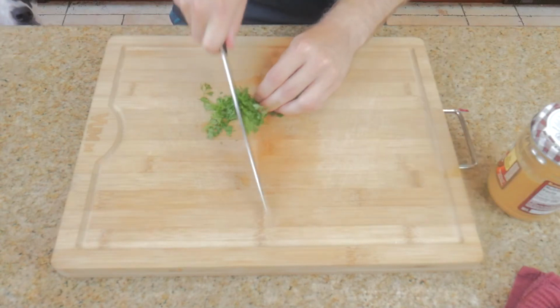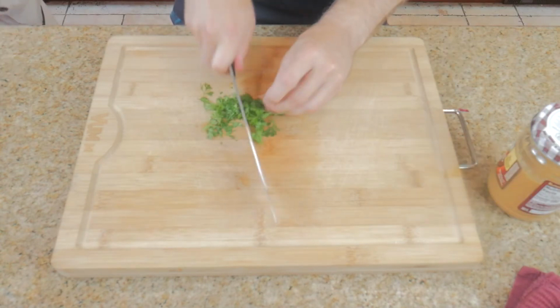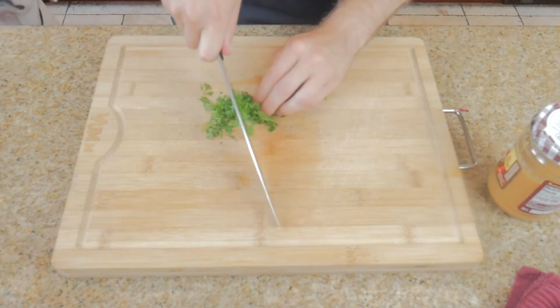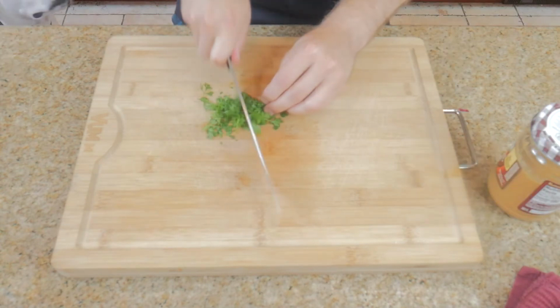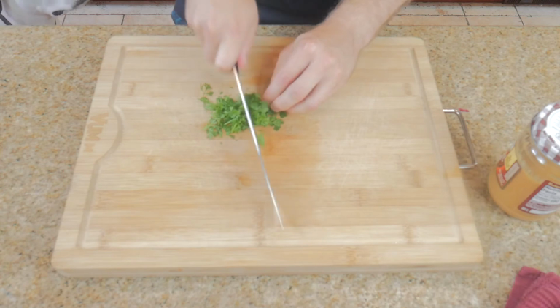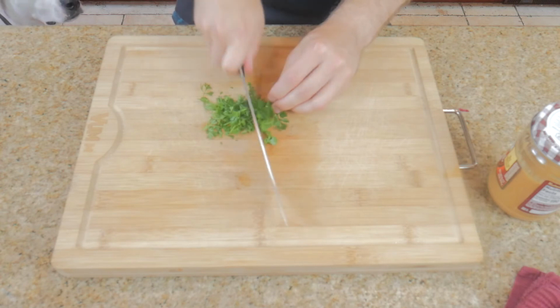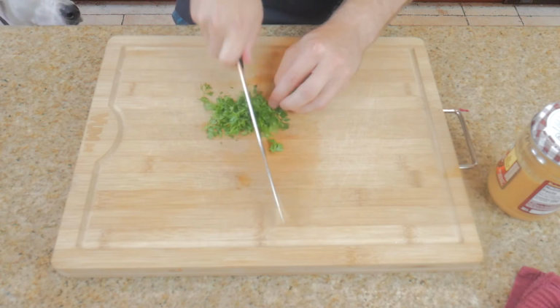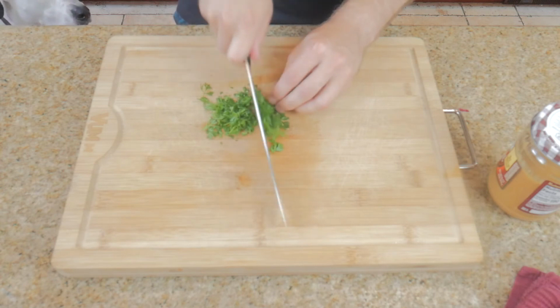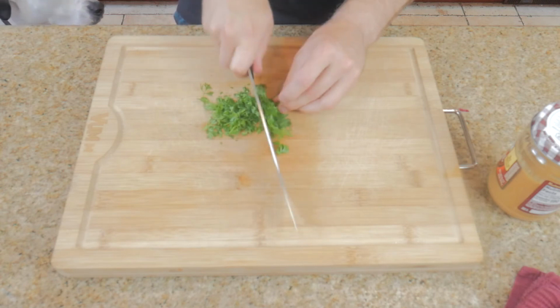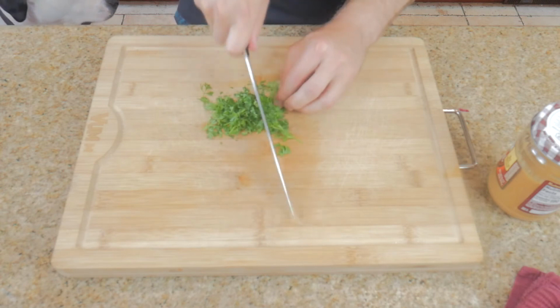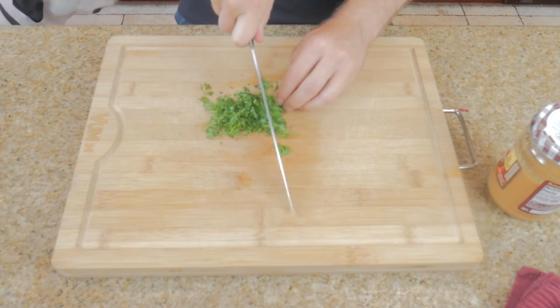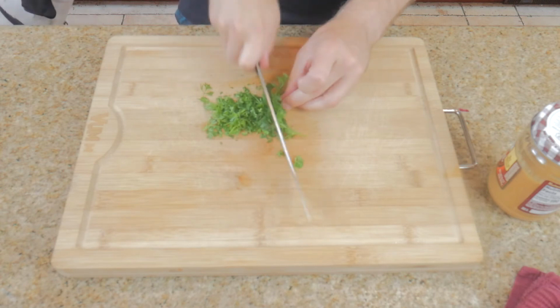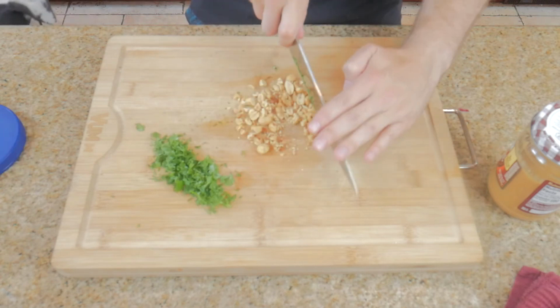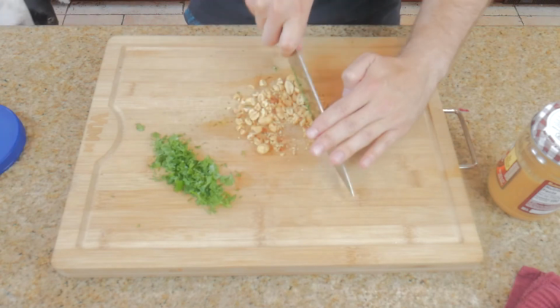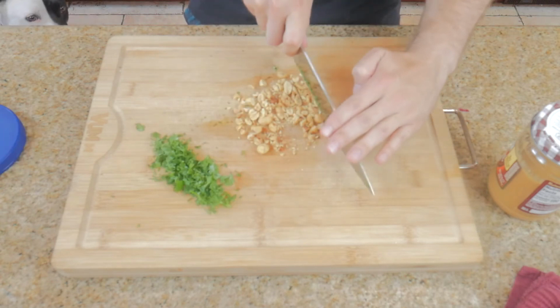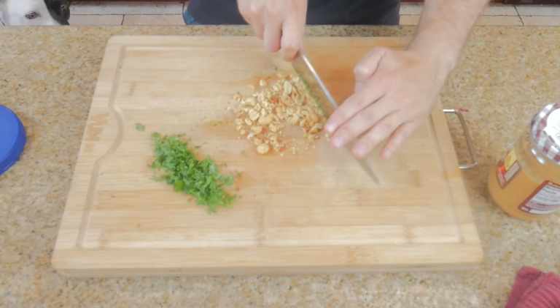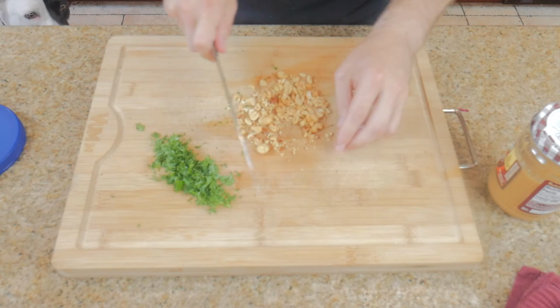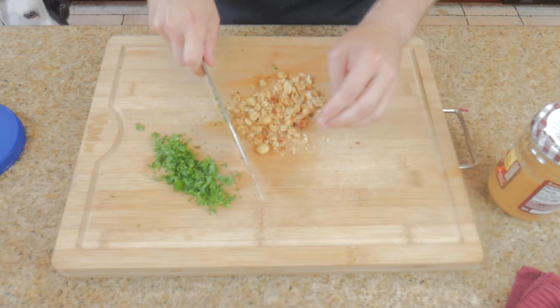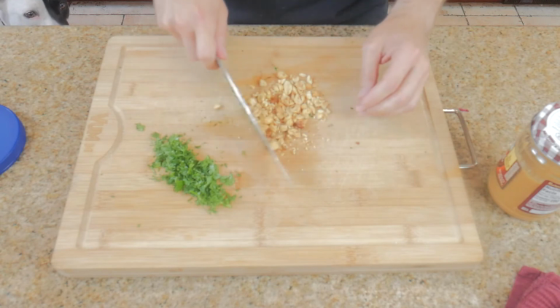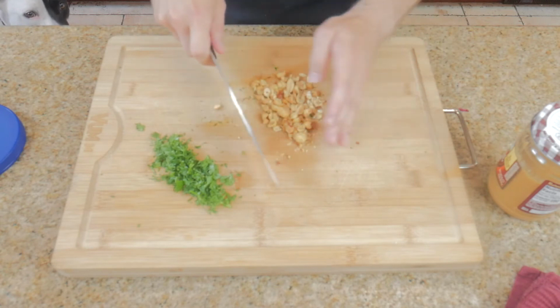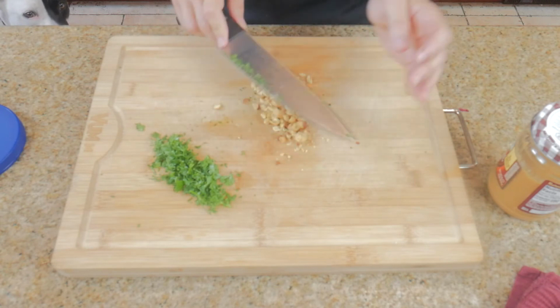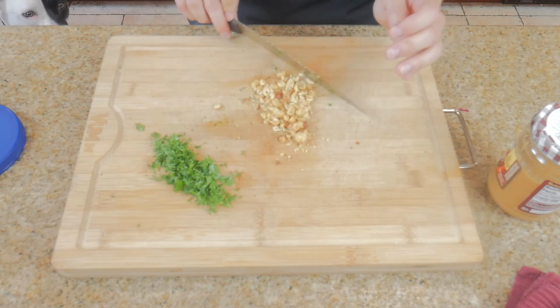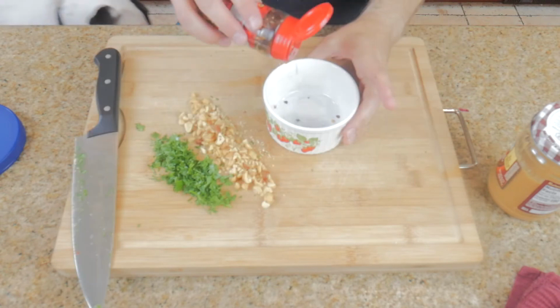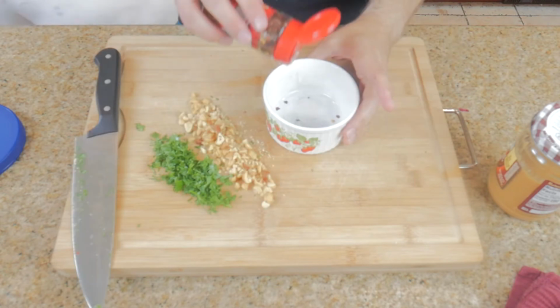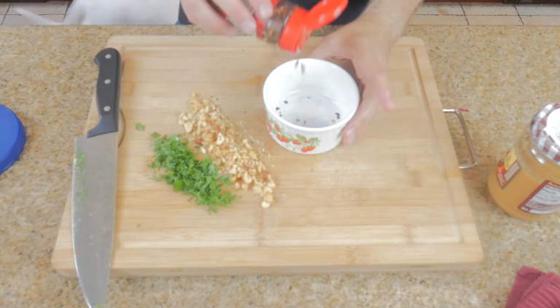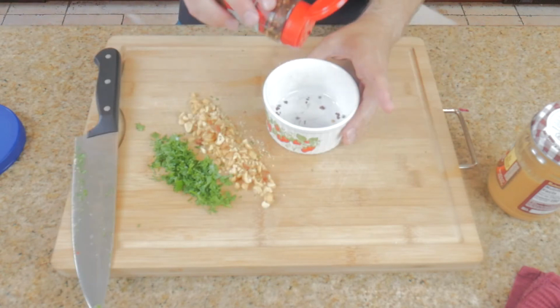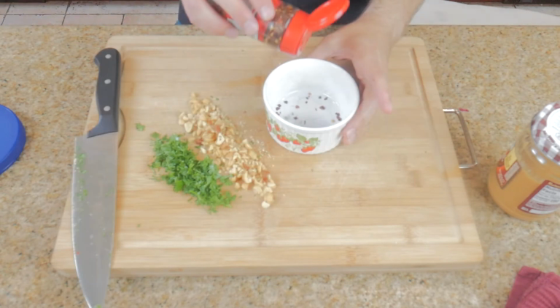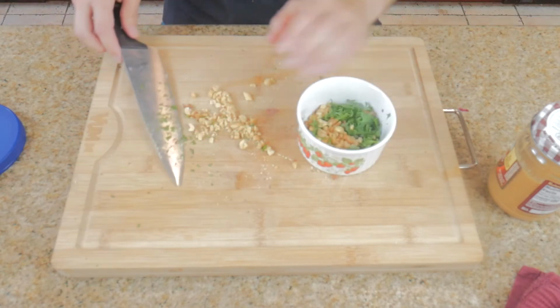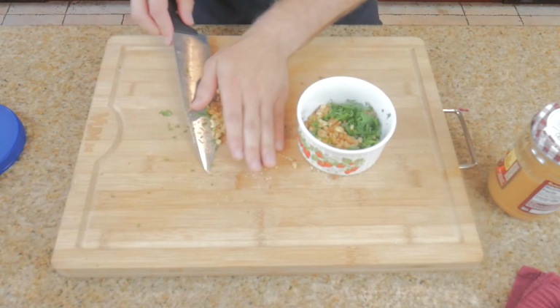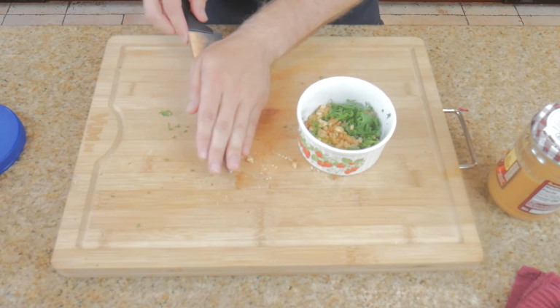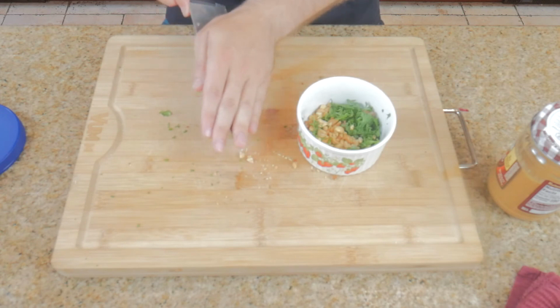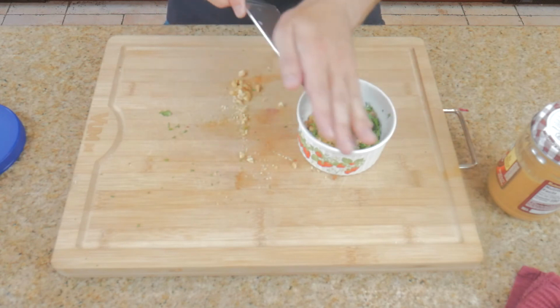The last piece of the puzzle is the garnish and it's only three ingredients. Start by chopping up two sprigs of cilantro, a small handful of peanuts — no Luna, these are not for you — and sprinkle in a pinch of red pepper flakes. Put it all in a bowl and we're finally ready to plate.